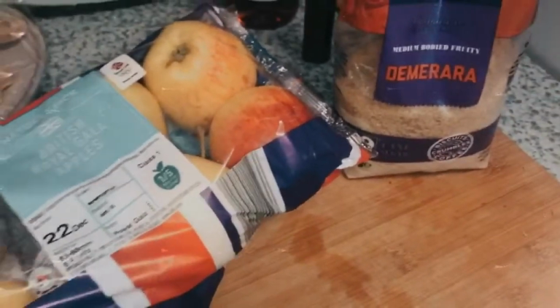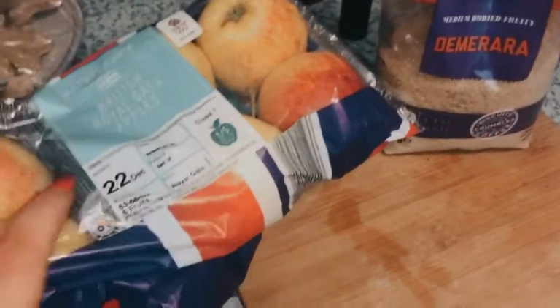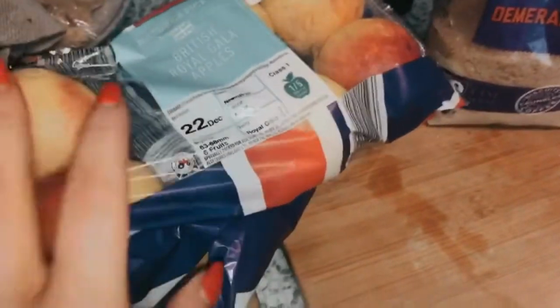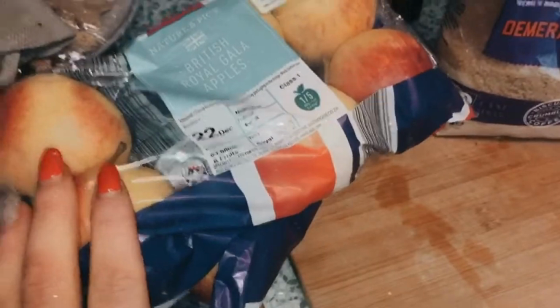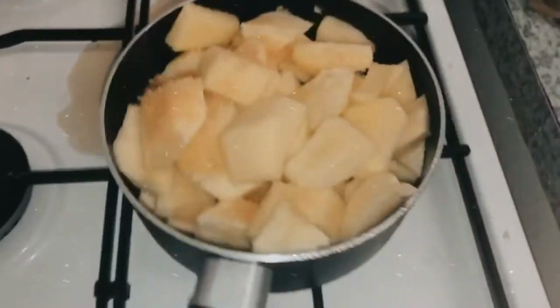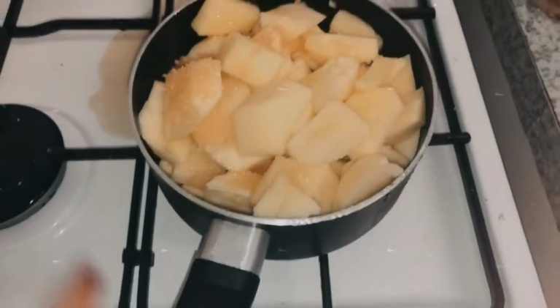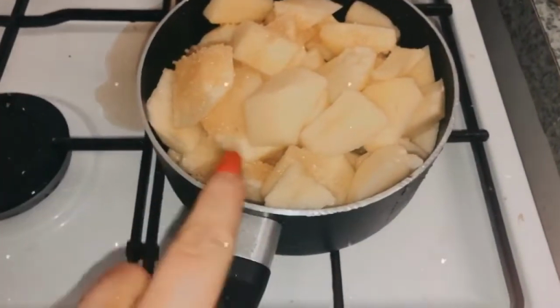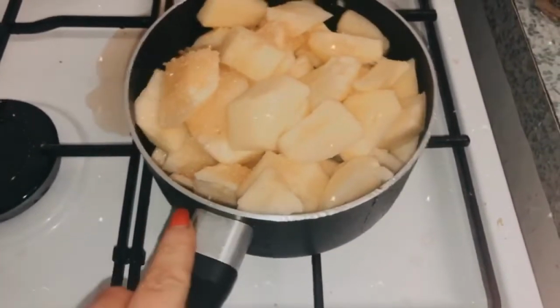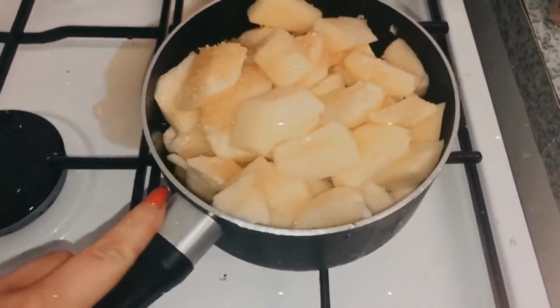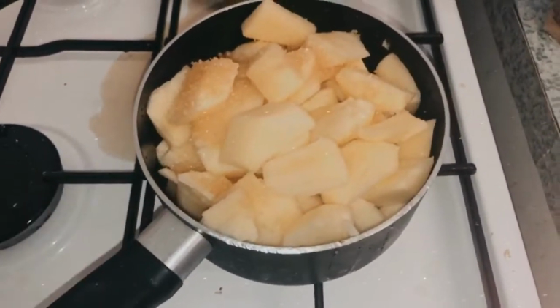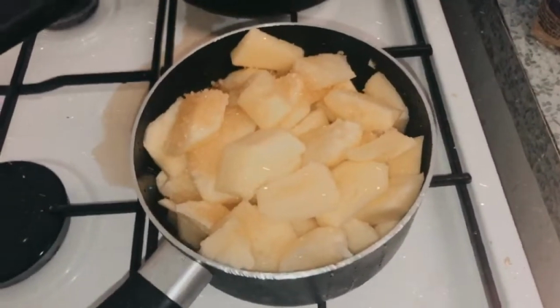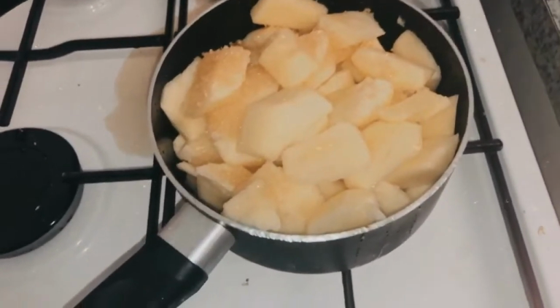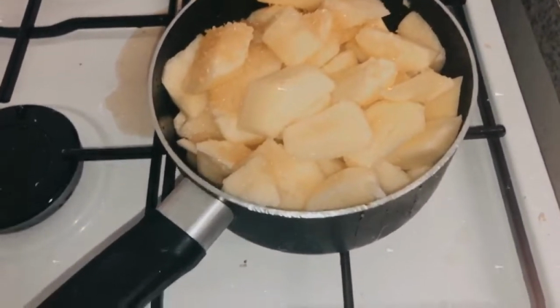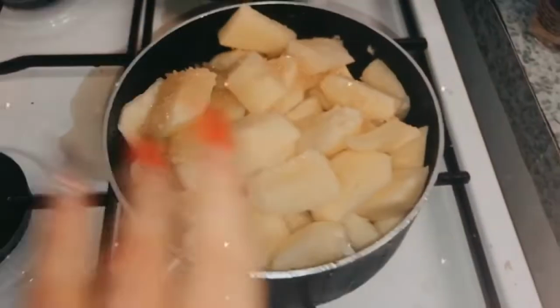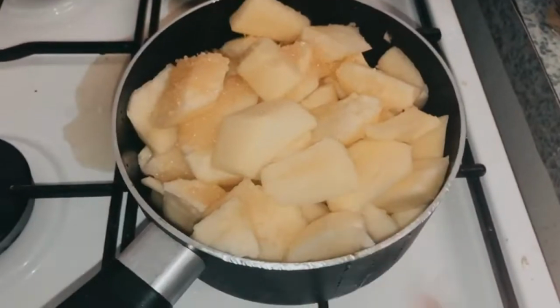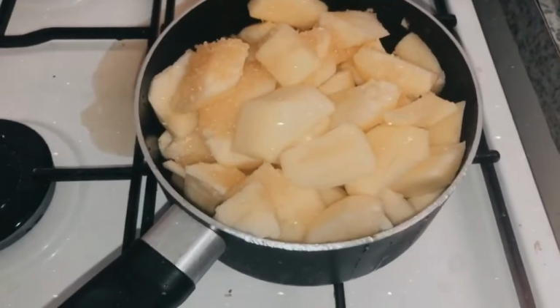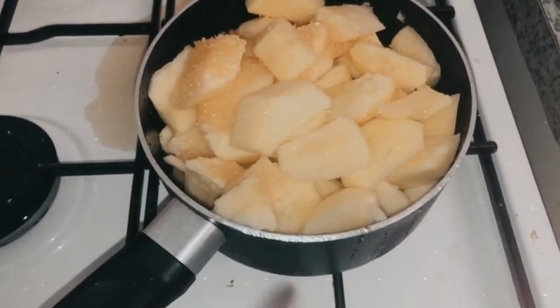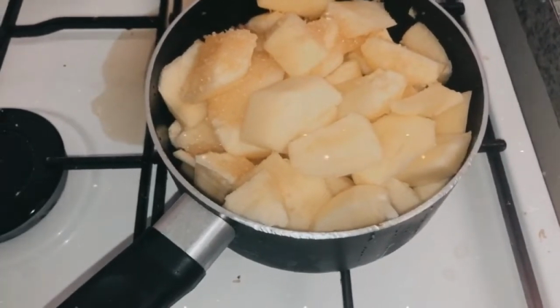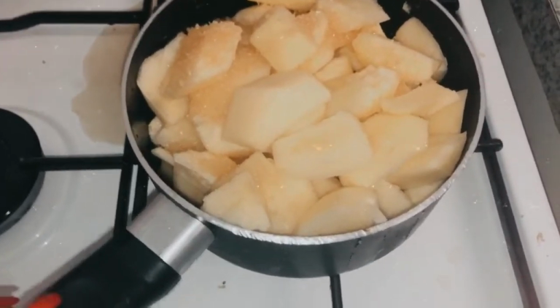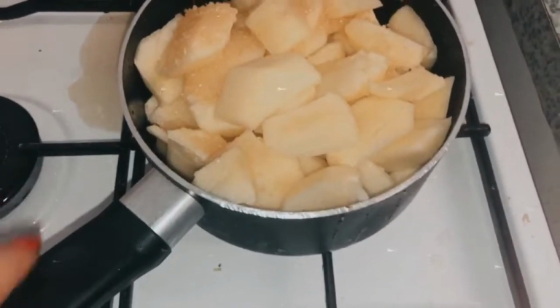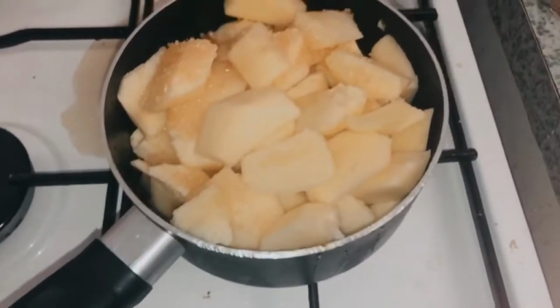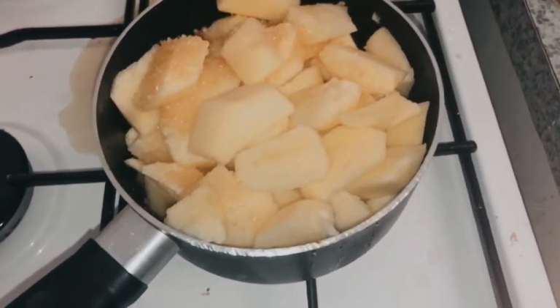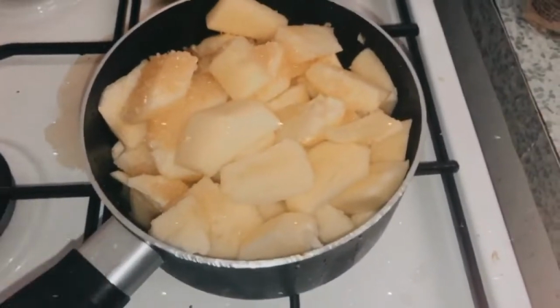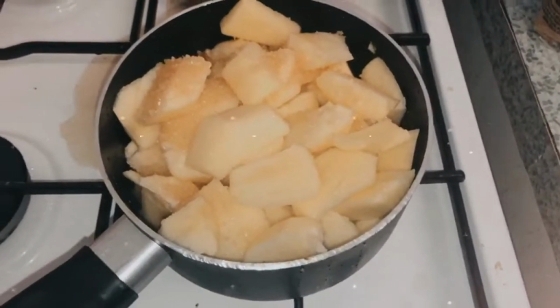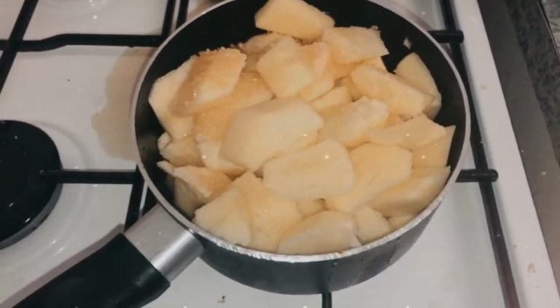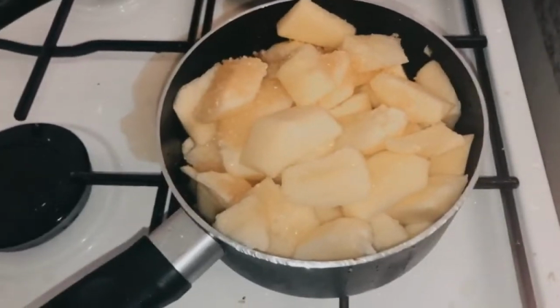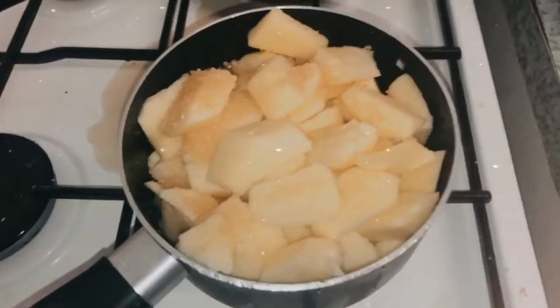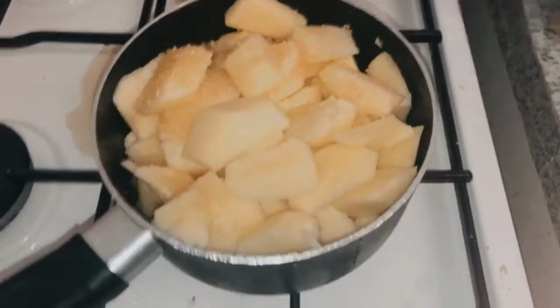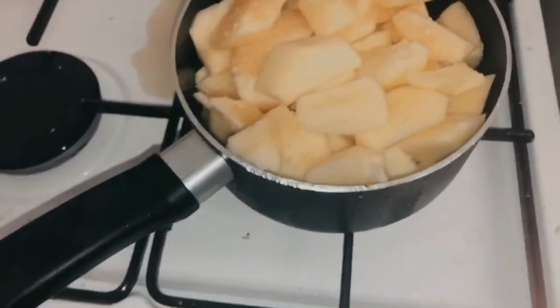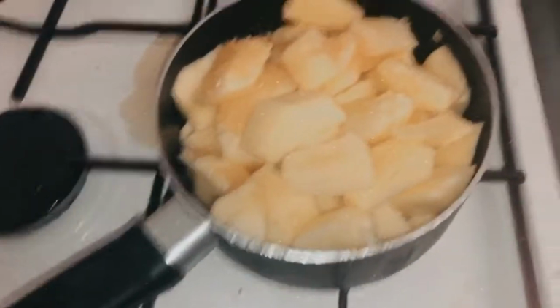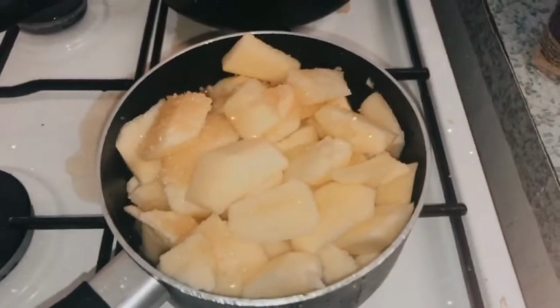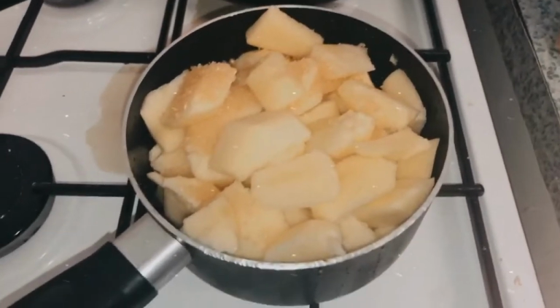I'm going to chop these up first and show you. So I have them all chopped up inside the pot. I've added a little drop of water and then the sugar. What you want to do is put it on a high enough temperature and just leave it for about 10 minutes, then give it a stir.